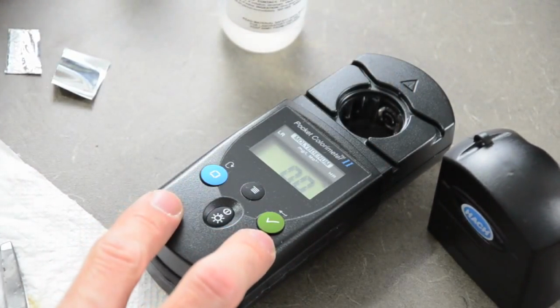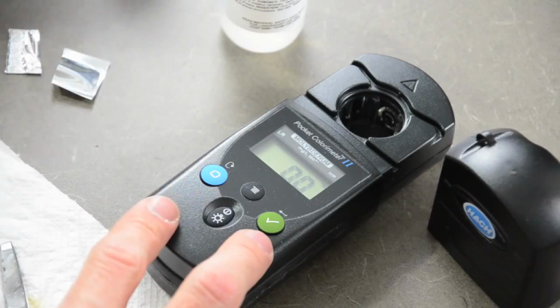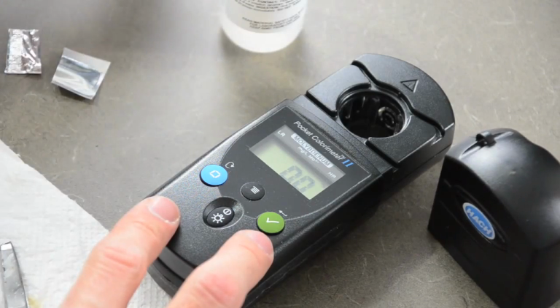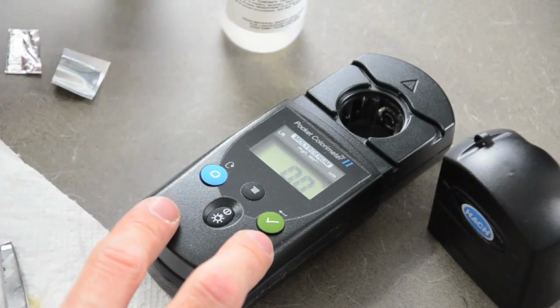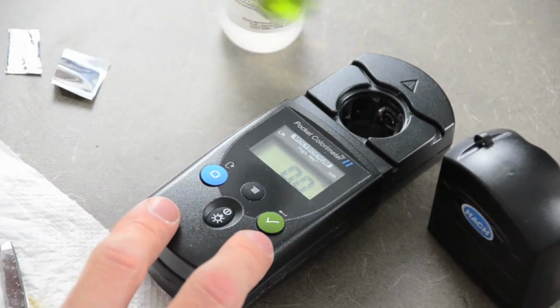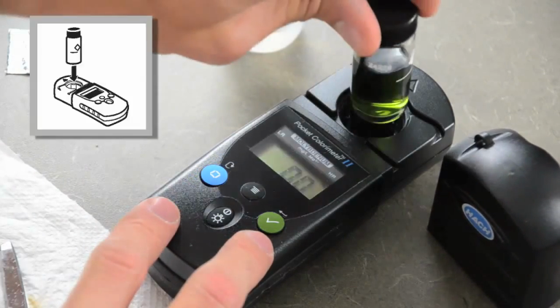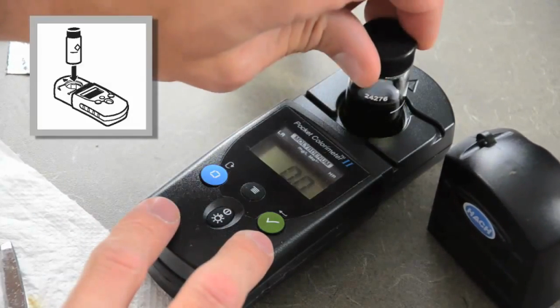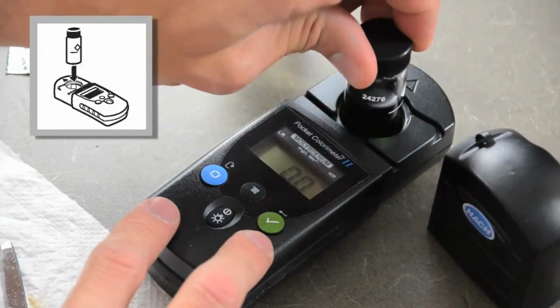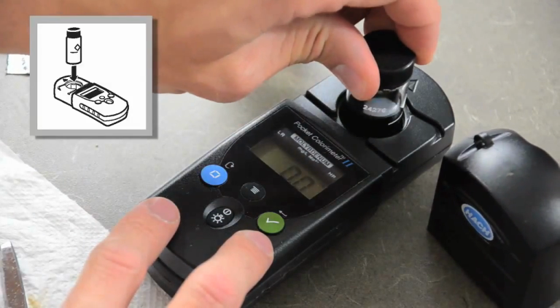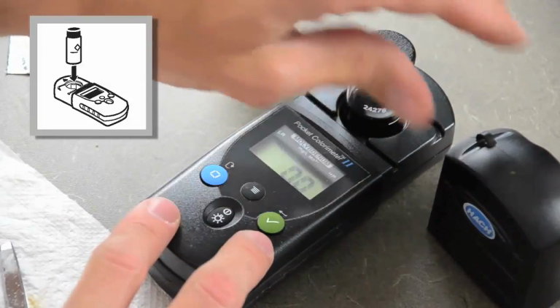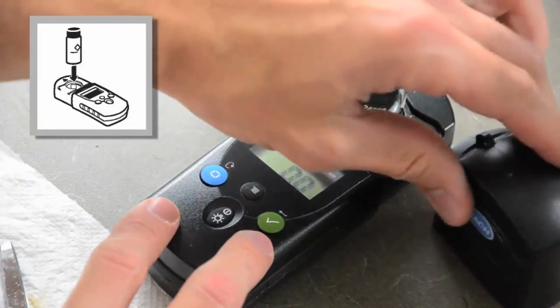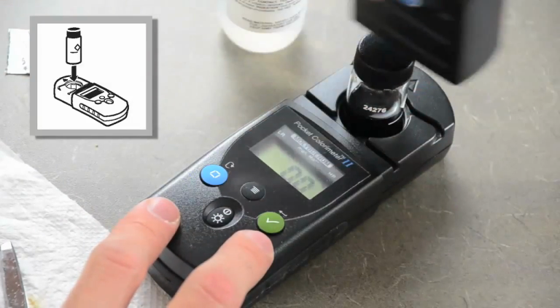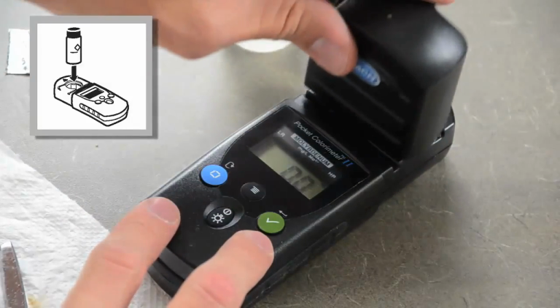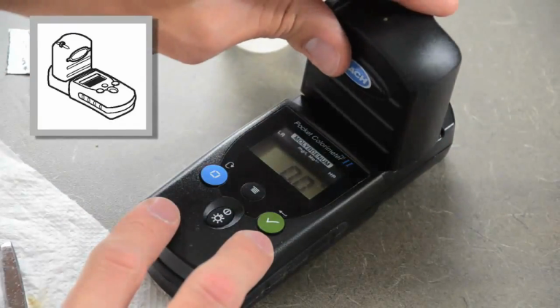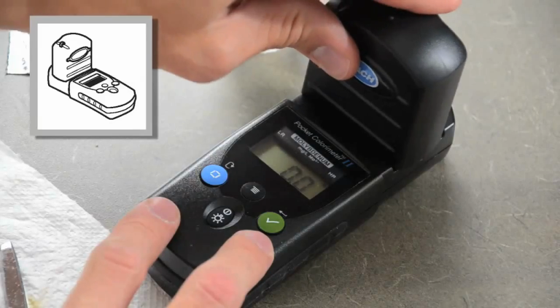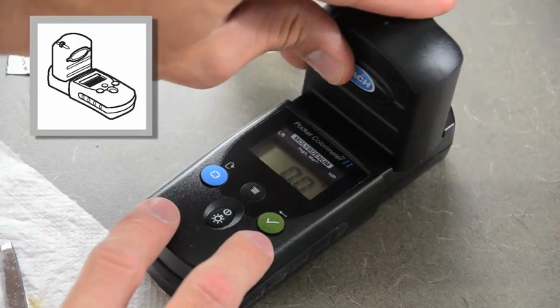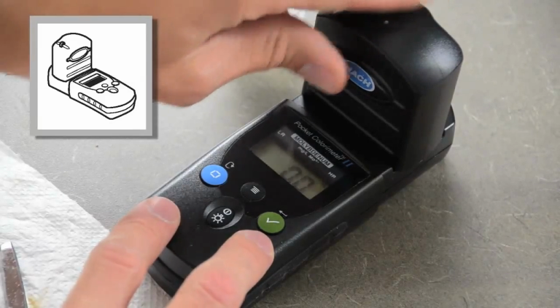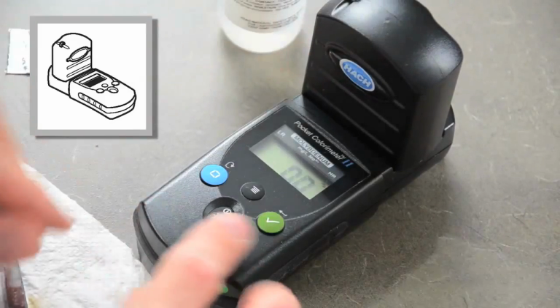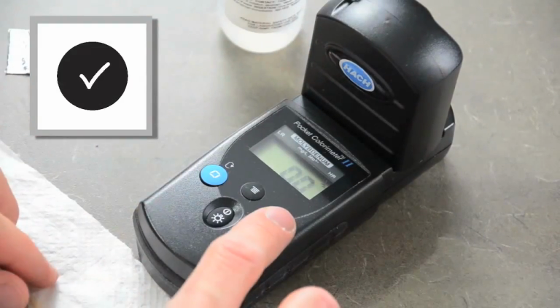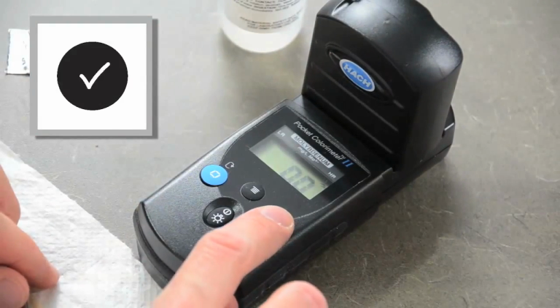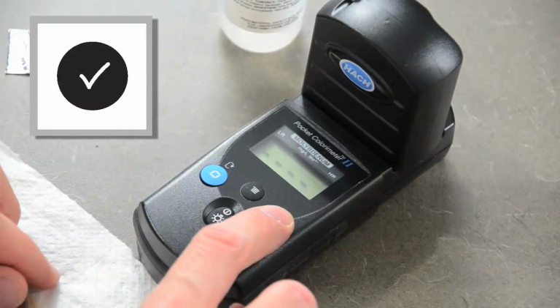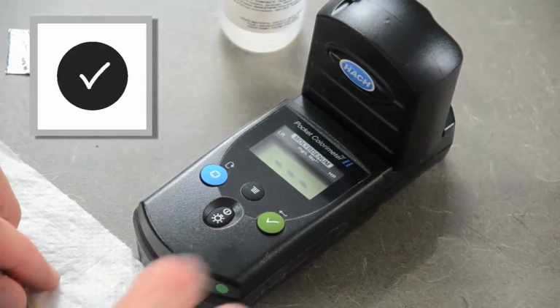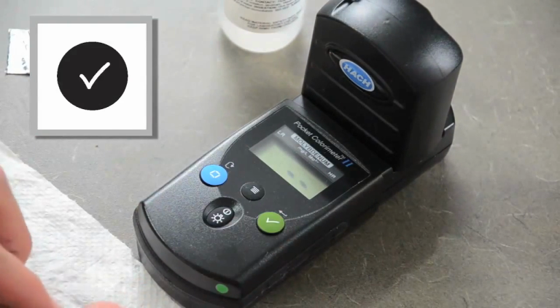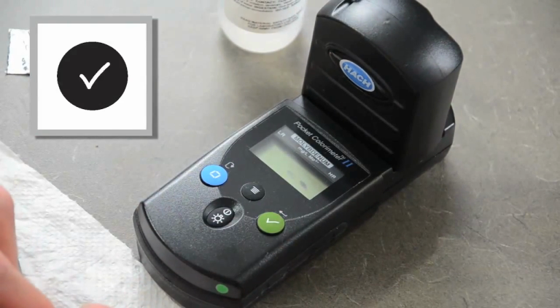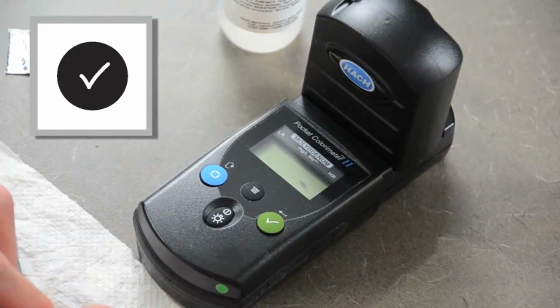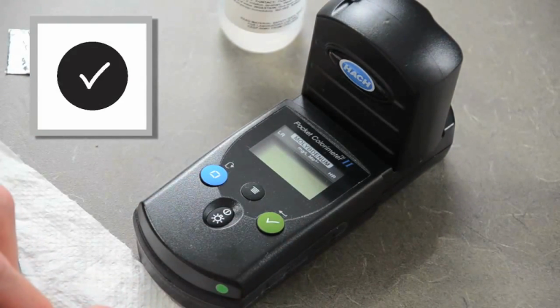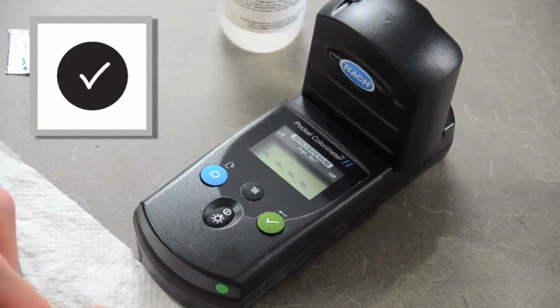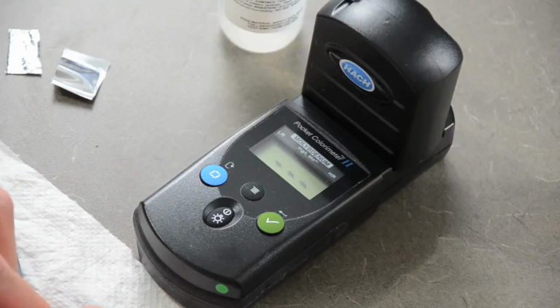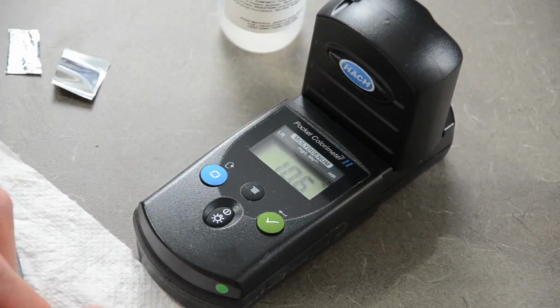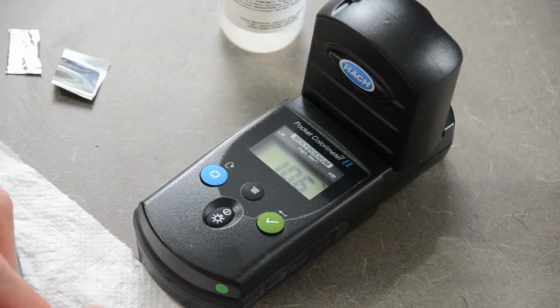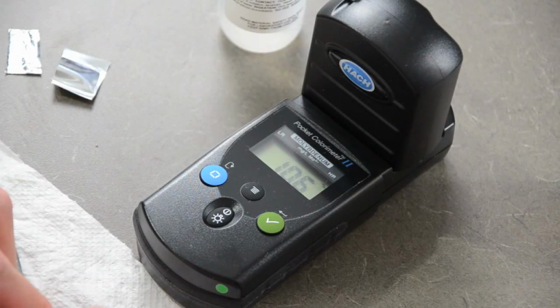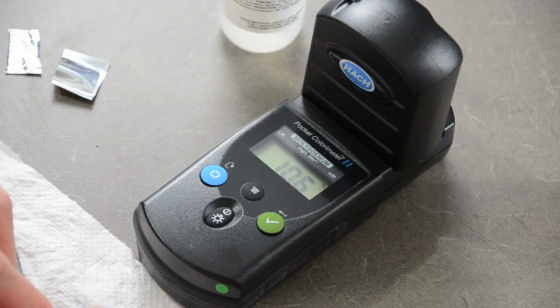Place the prepared sample in the cell holder. Cover the sample cell with the instrument cap and press the read/enter button. This sample reads at 10.6 parts per million.